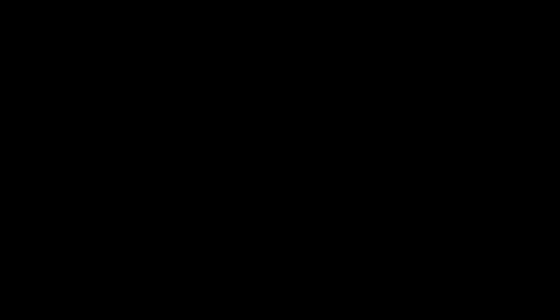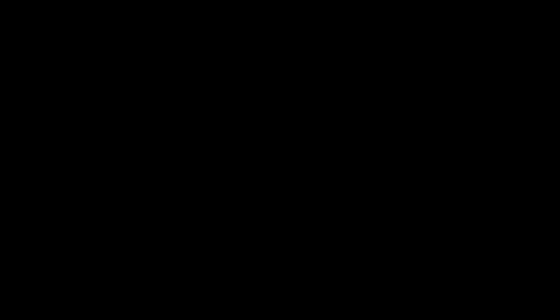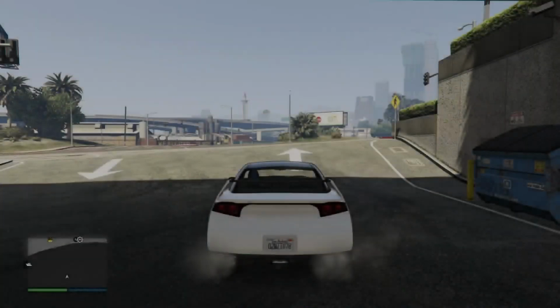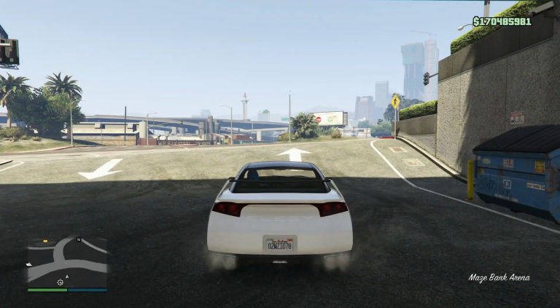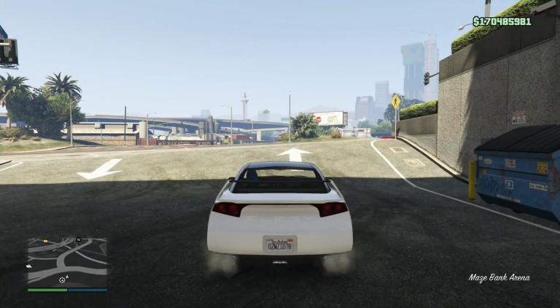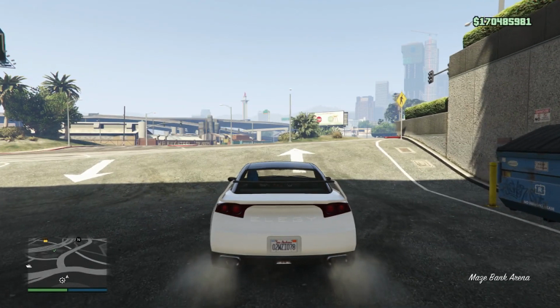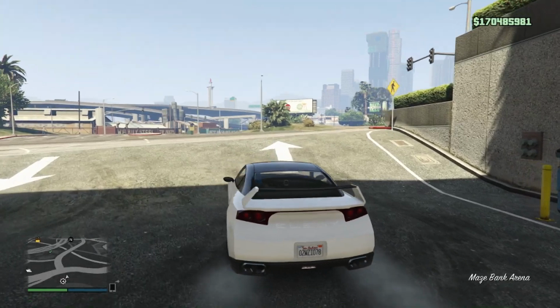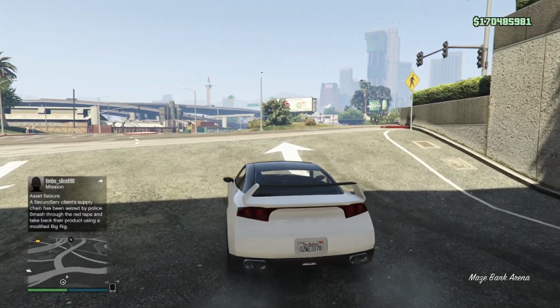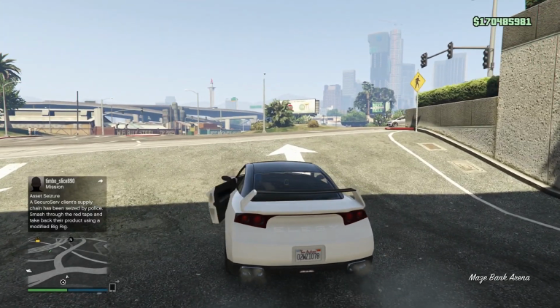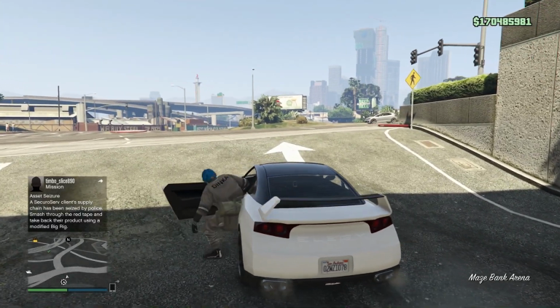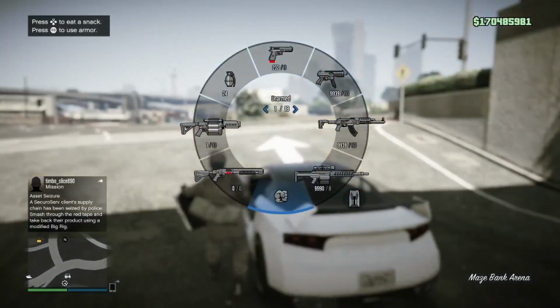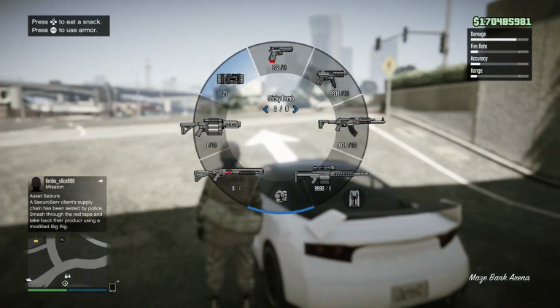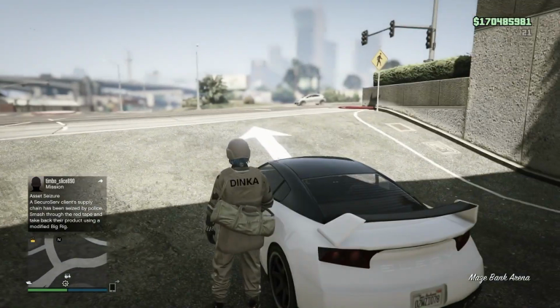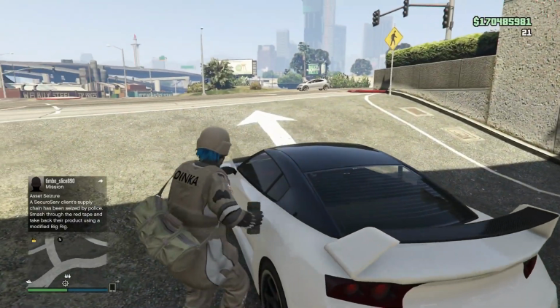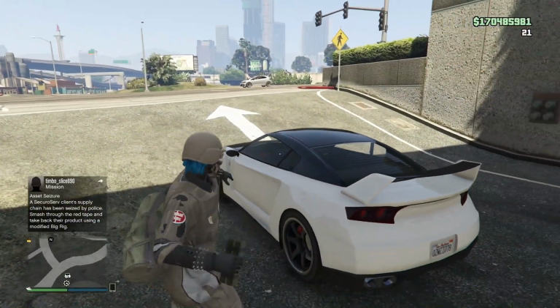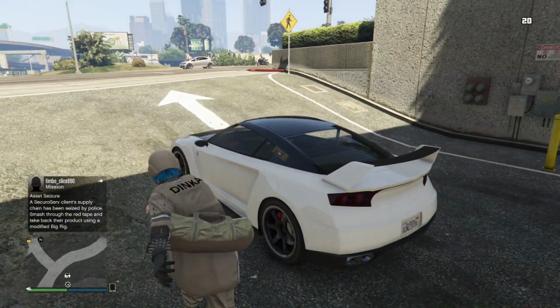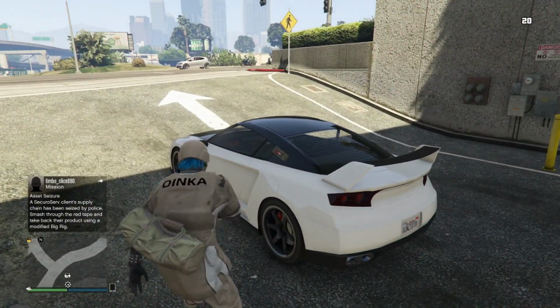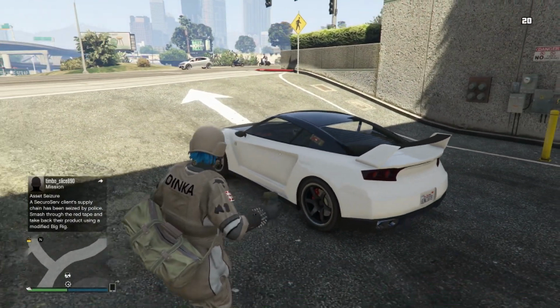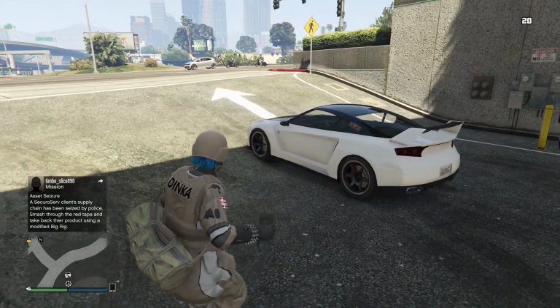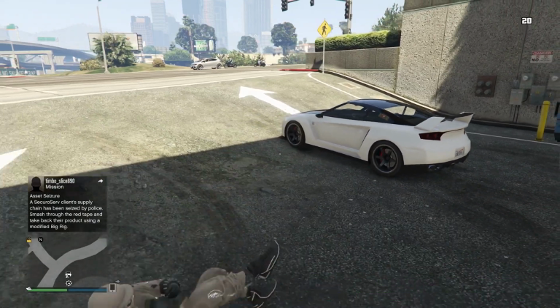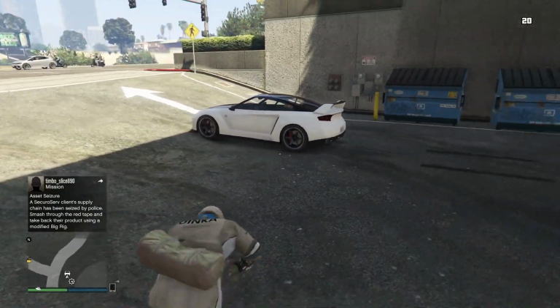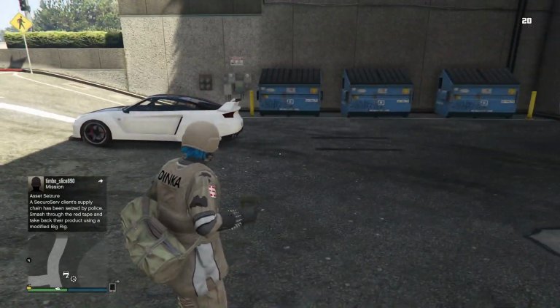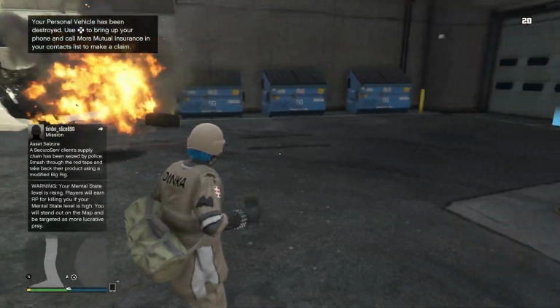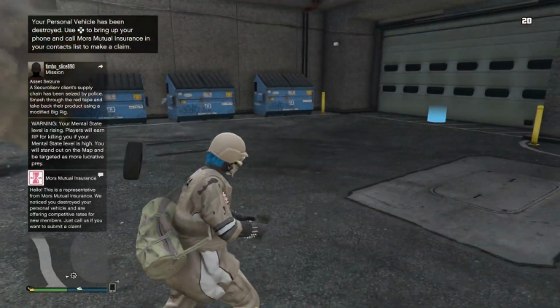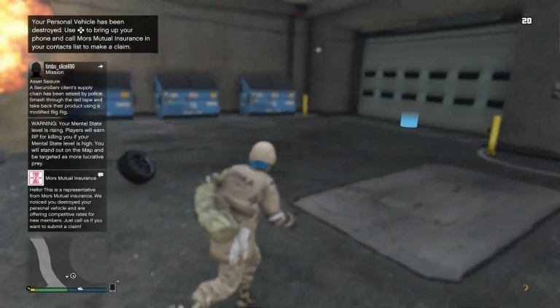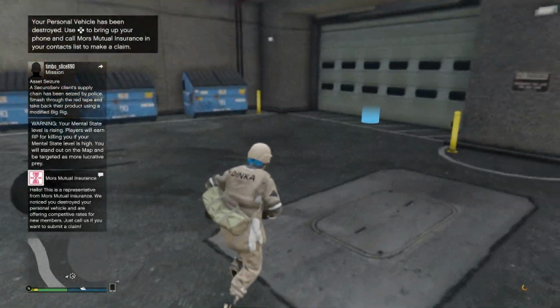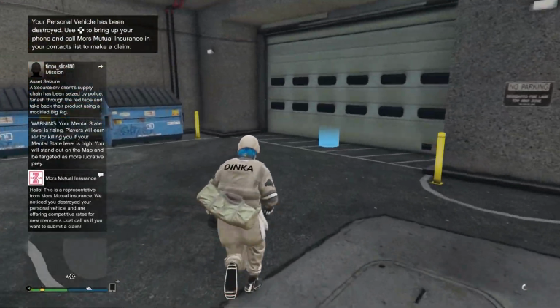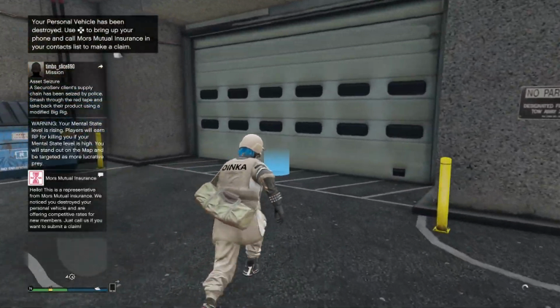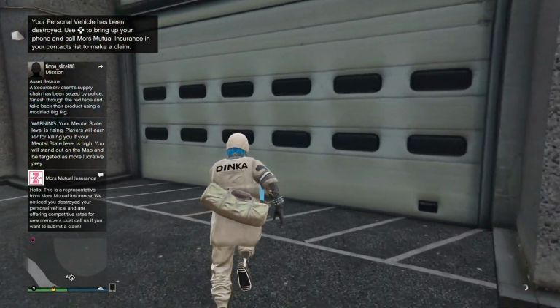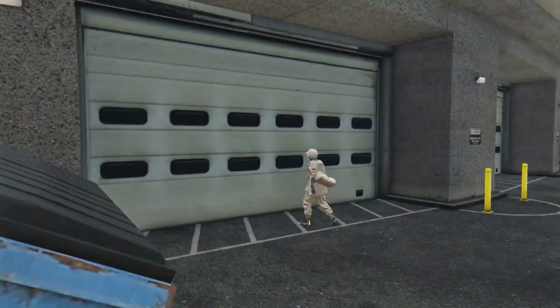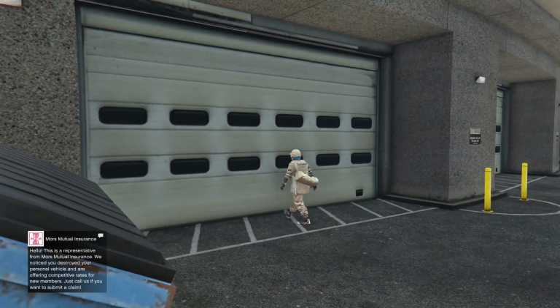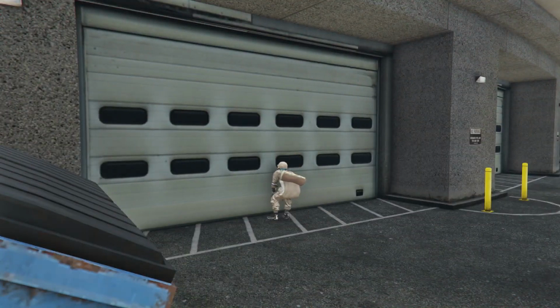Now head over to the free car you want to dupe over. Drive it outside a little bit, get out, pull out a sticky bomb, and throw it at the vehicle. Go ahead and explode the vehicle — just like you see here. Then head back into your Arena and head over to the car you want to duplicate.